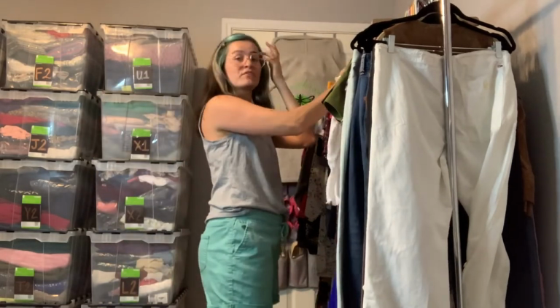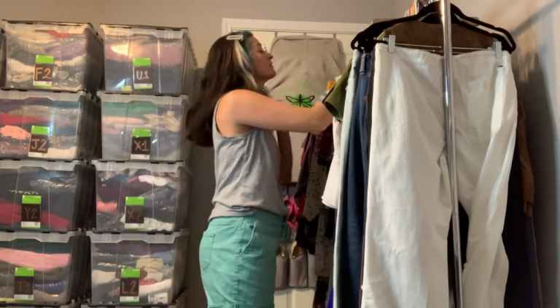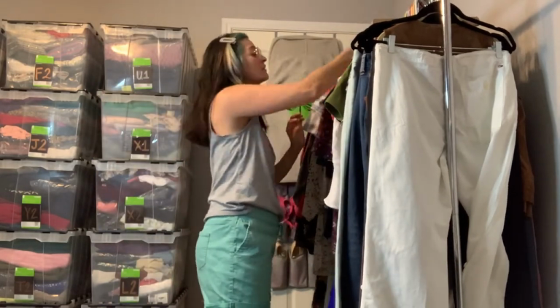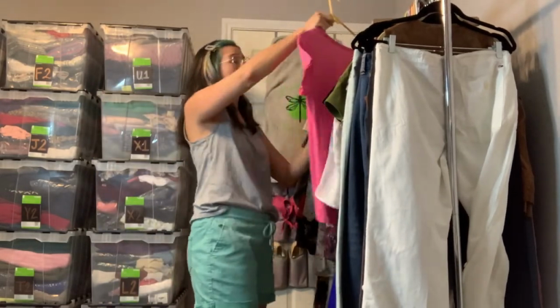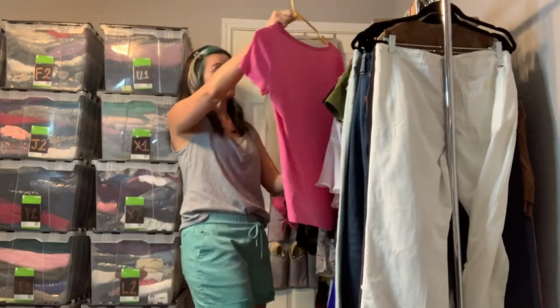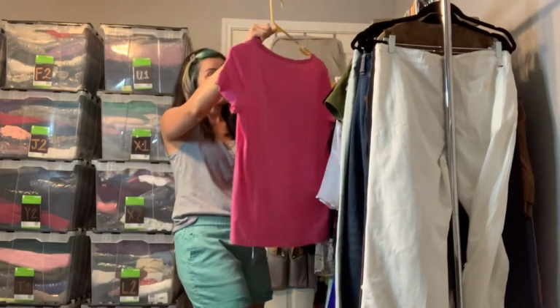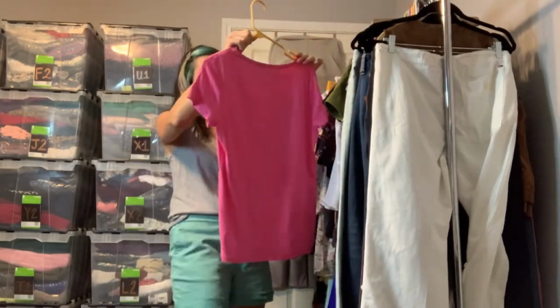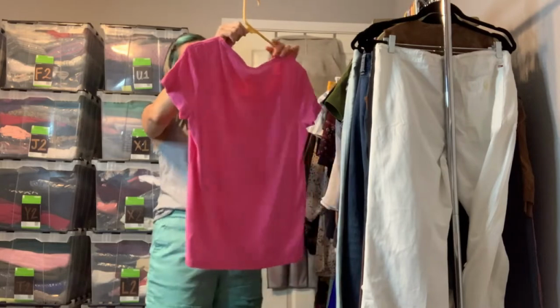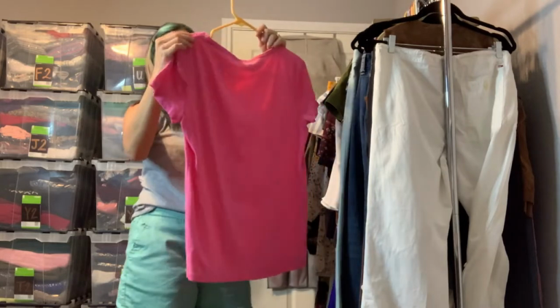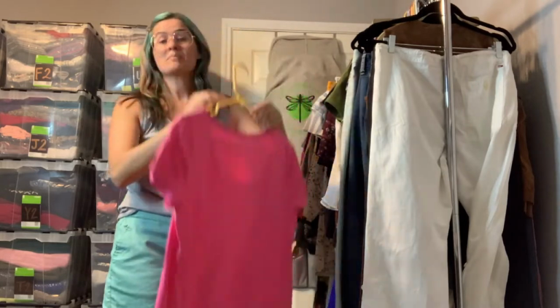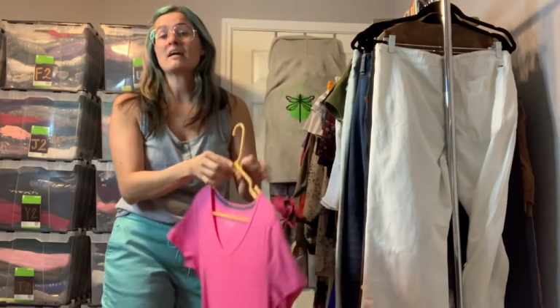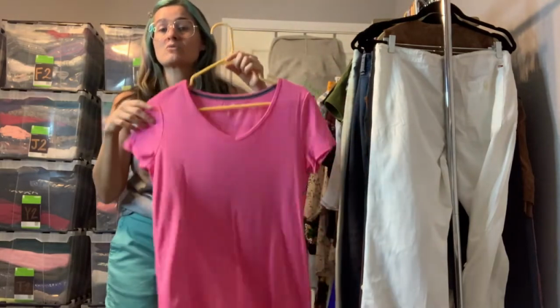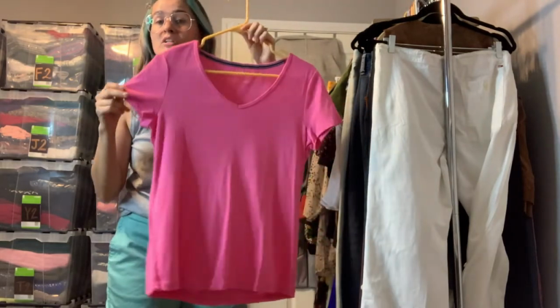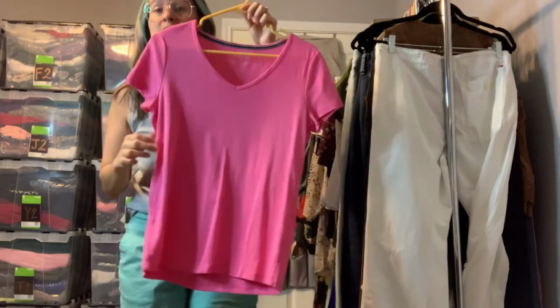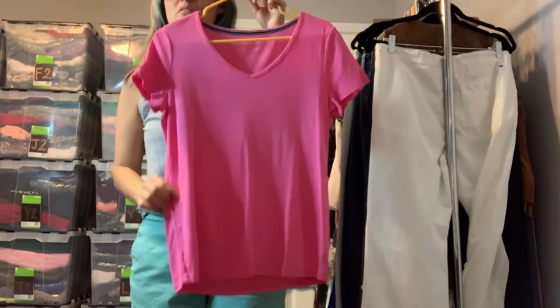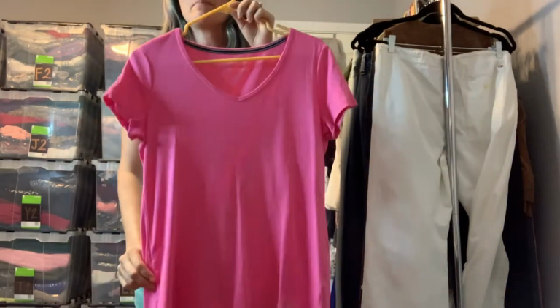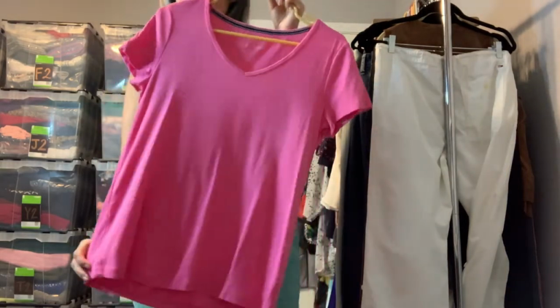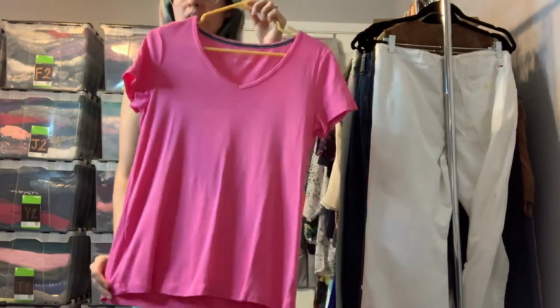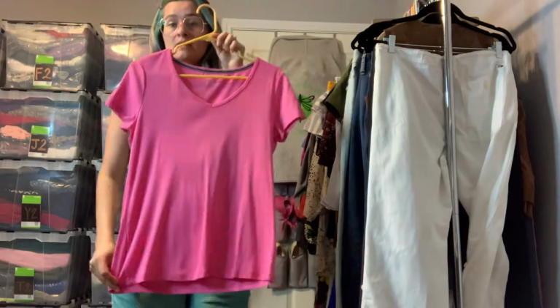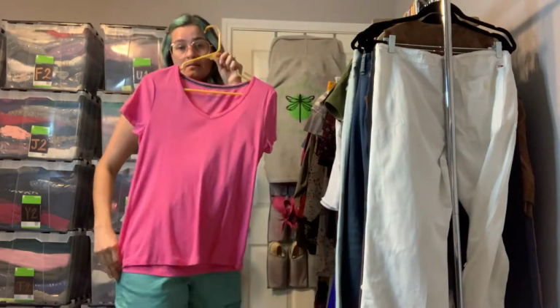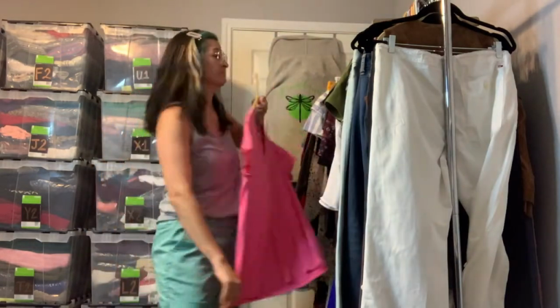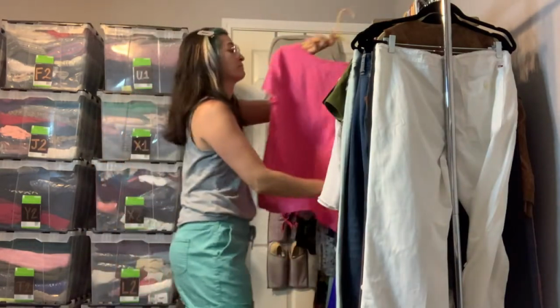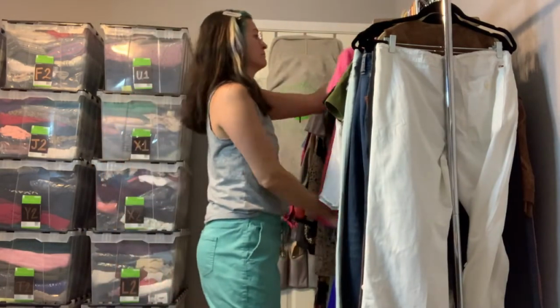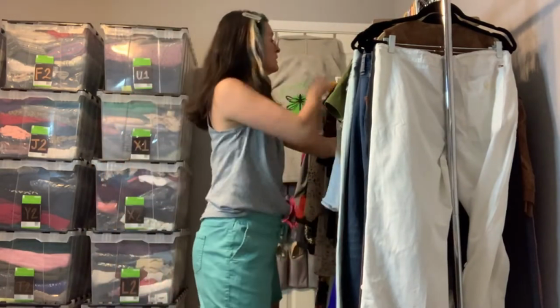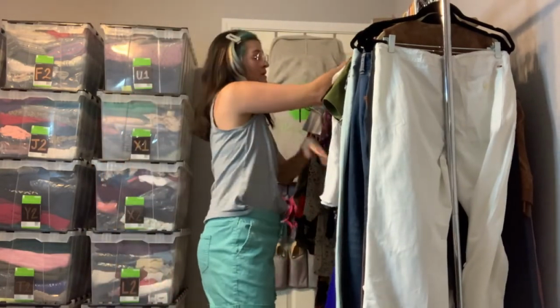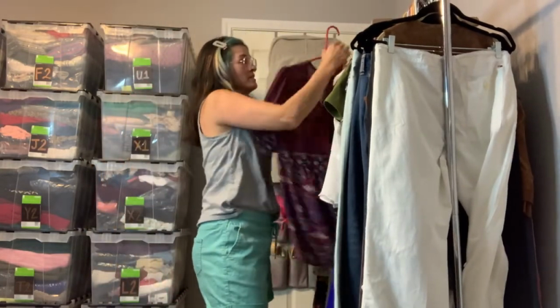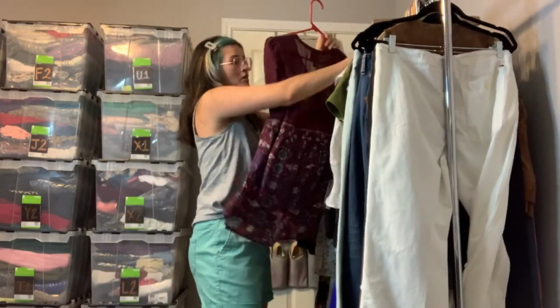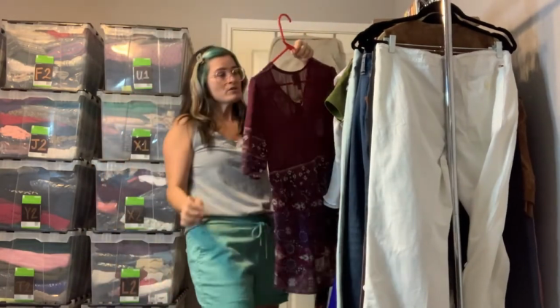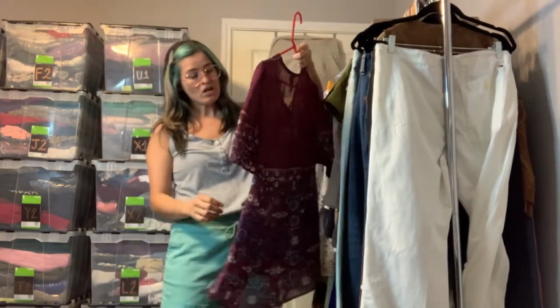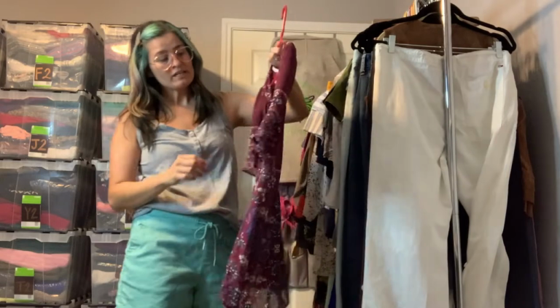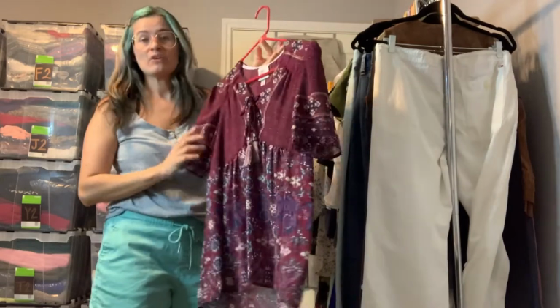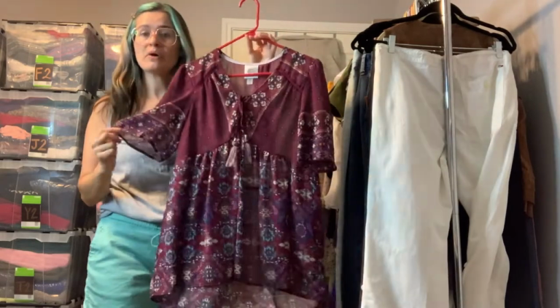Here is another basic tee — this one is from Talbots and it's Pima cotton, so it's really nice. Just a basic pink V-neck.